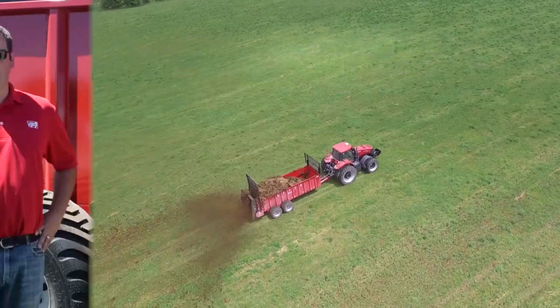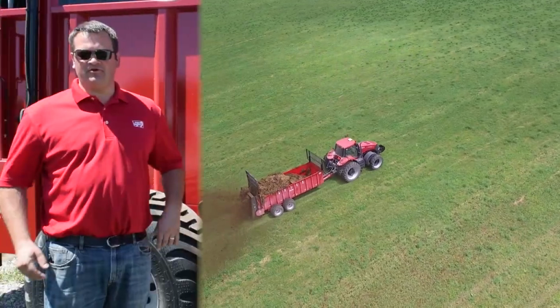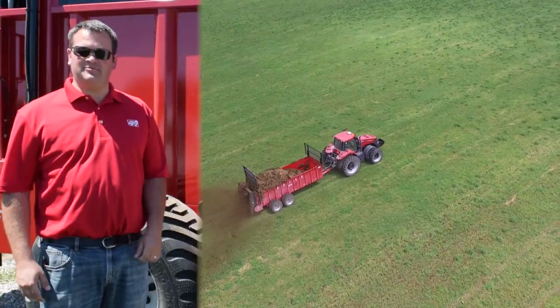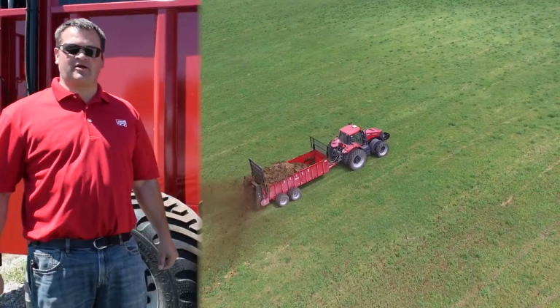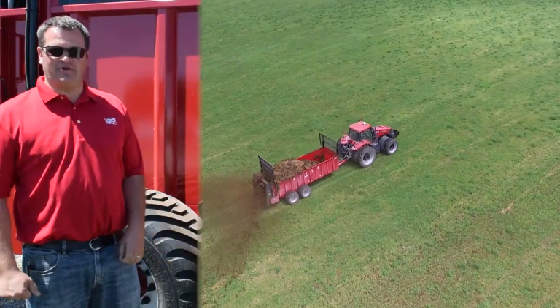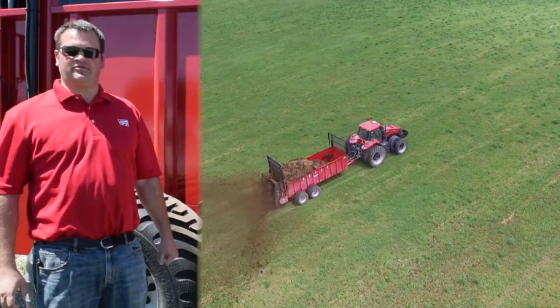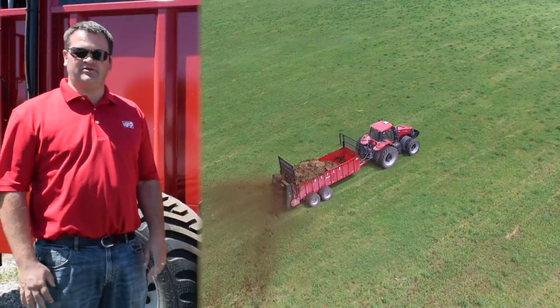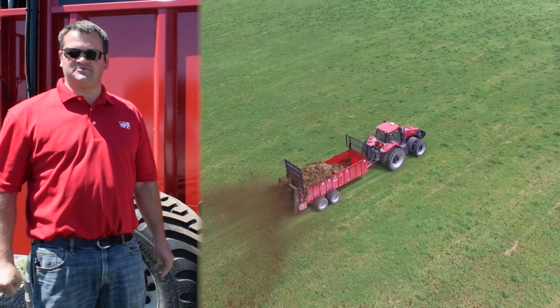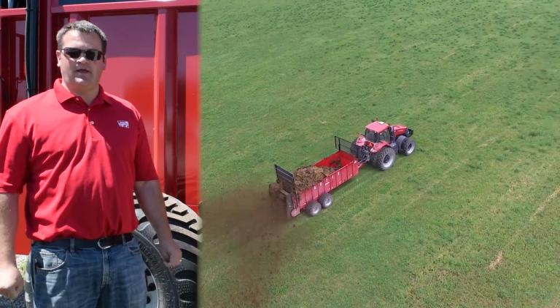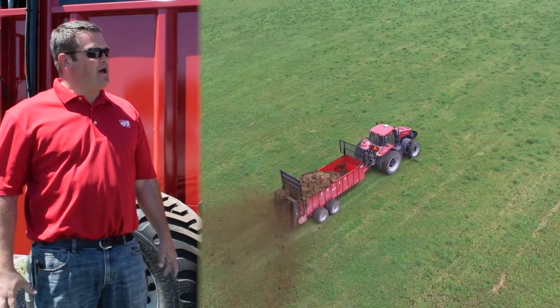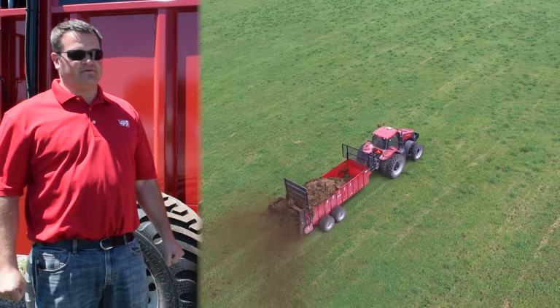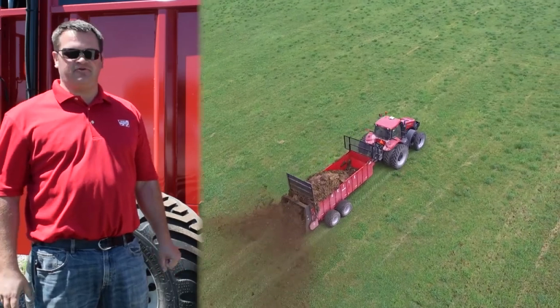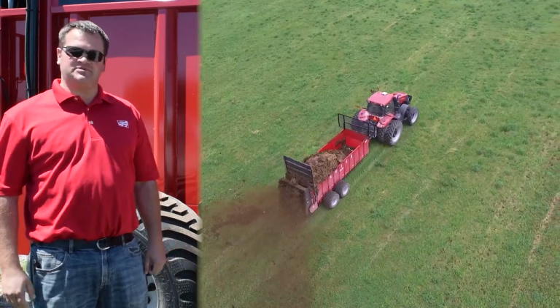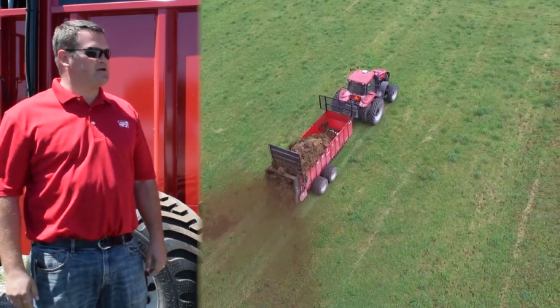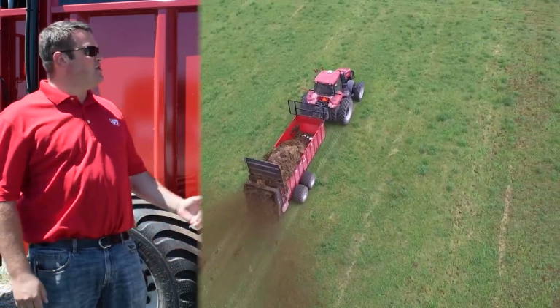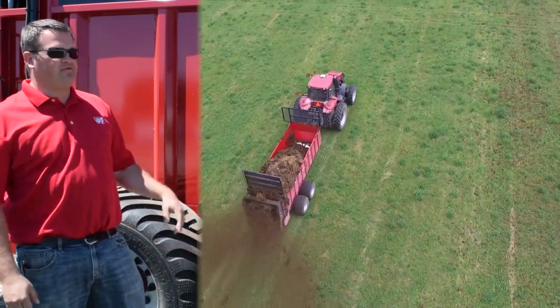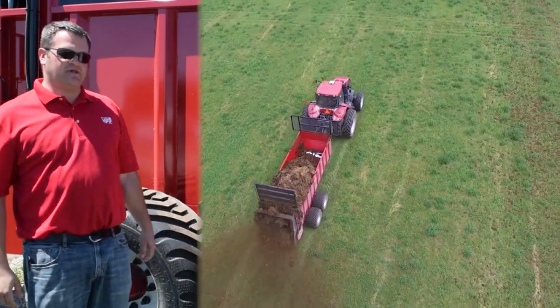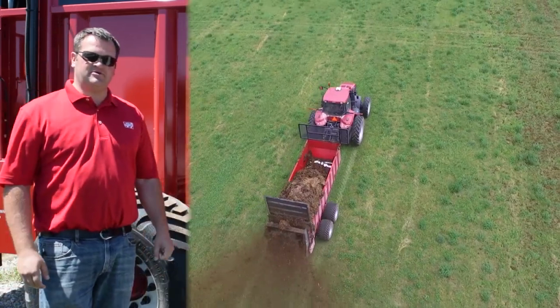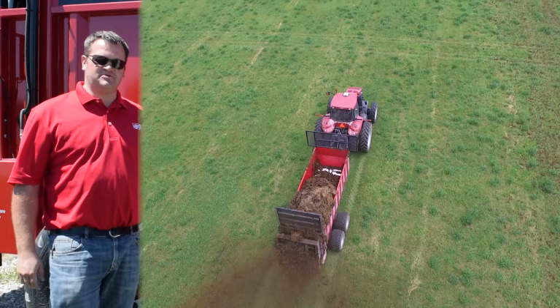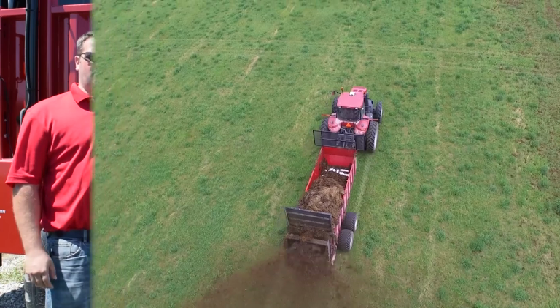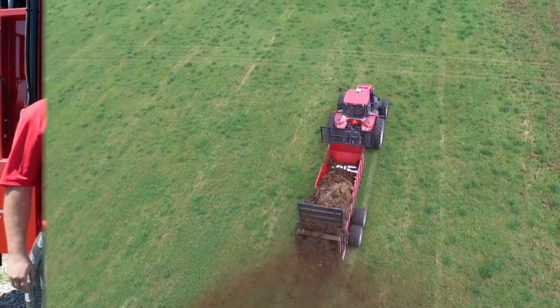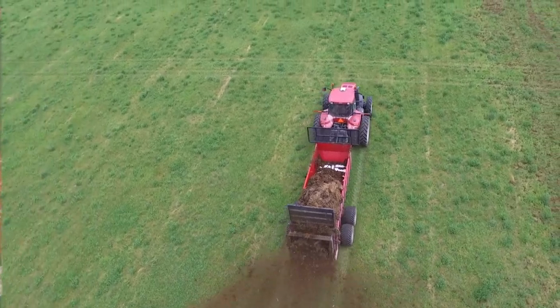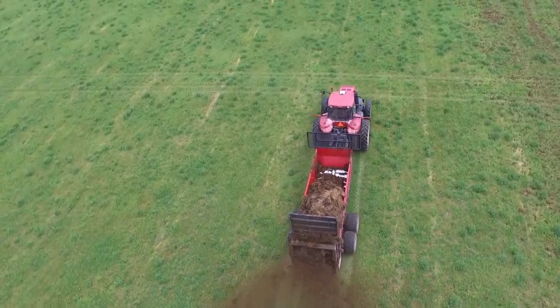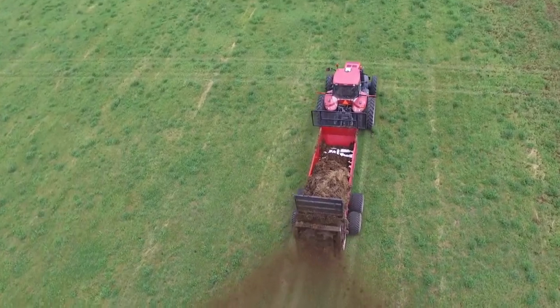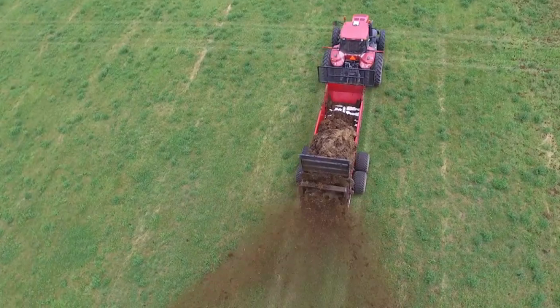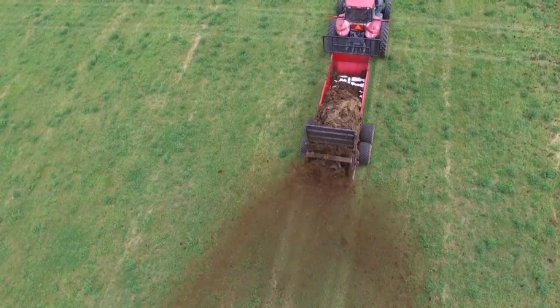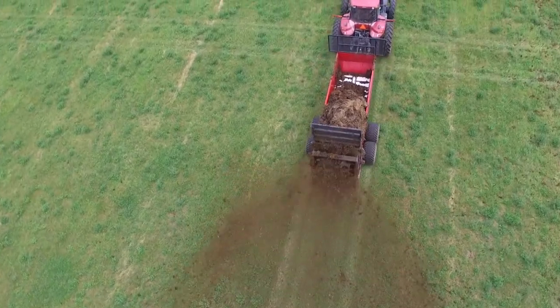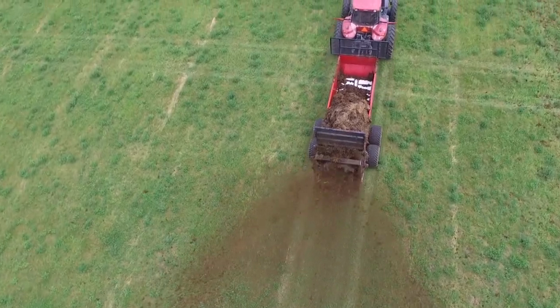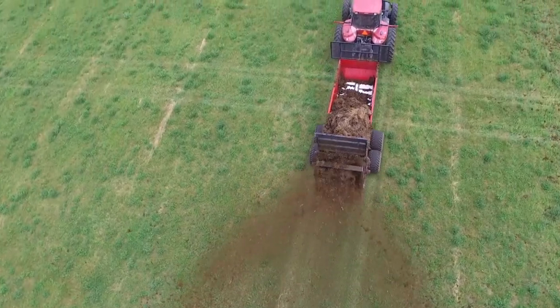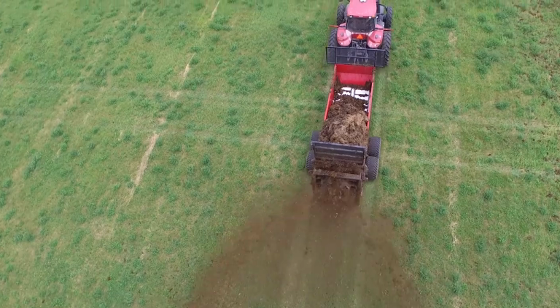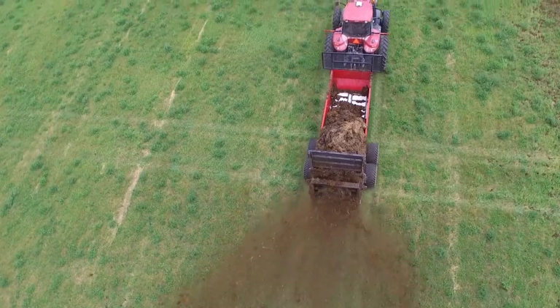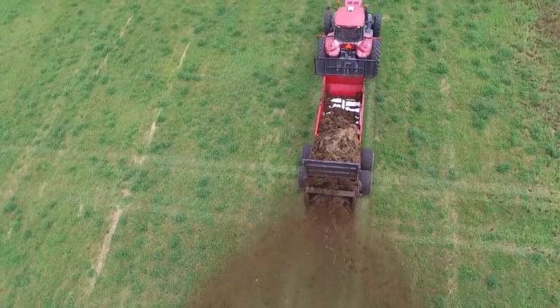Good afternoon, my name is Derek Bontrager with Eldon C. Stutzman Inc. This afternoon I'm standing next to one of the newest lines here at Stutzman's, the Artex manure spreaders. These manure spreaders are built in Redwood Falls, Minnesota.